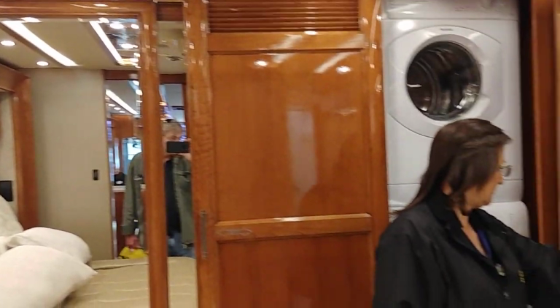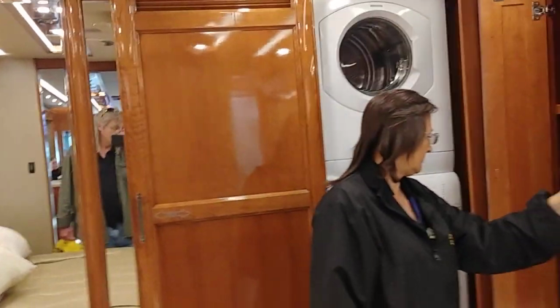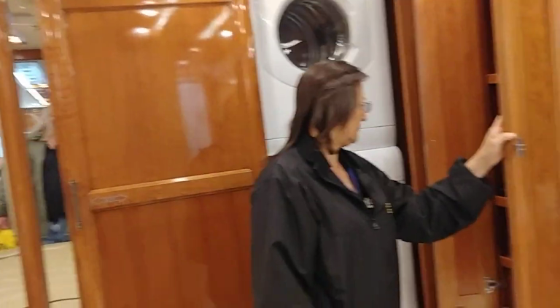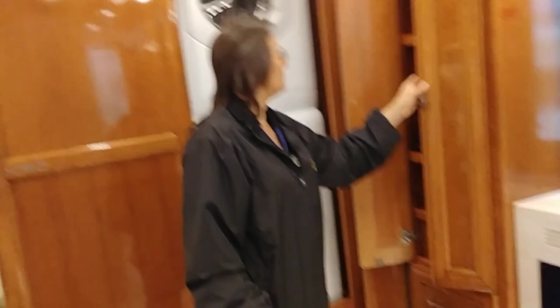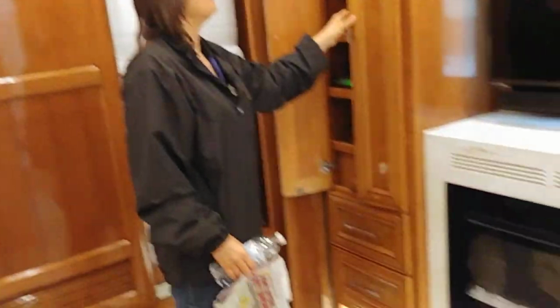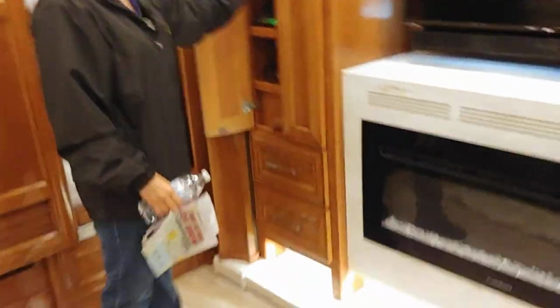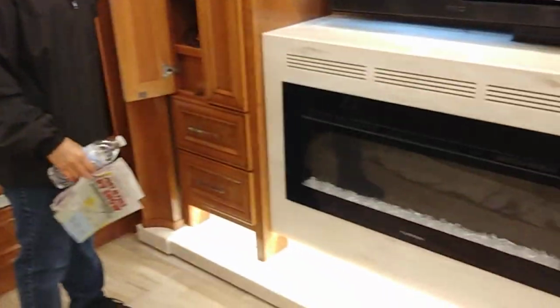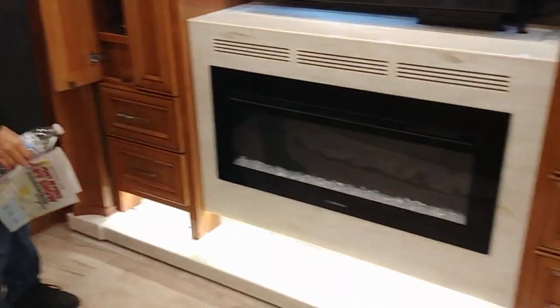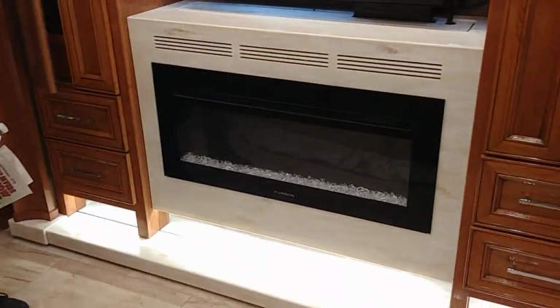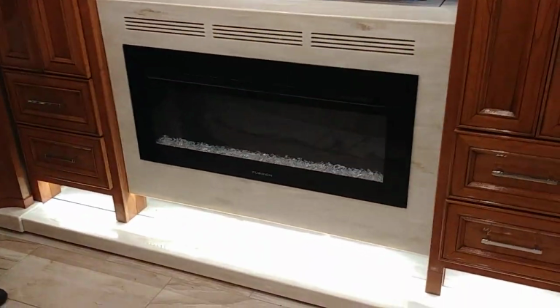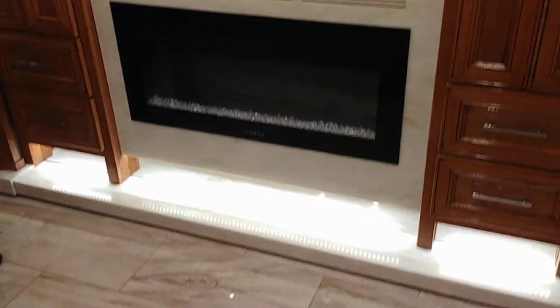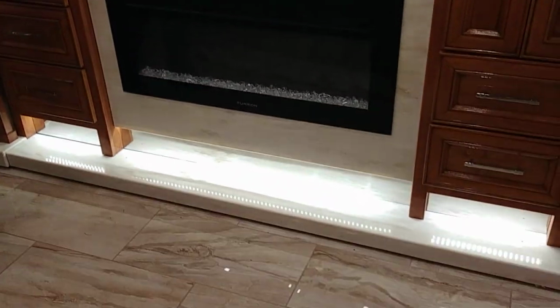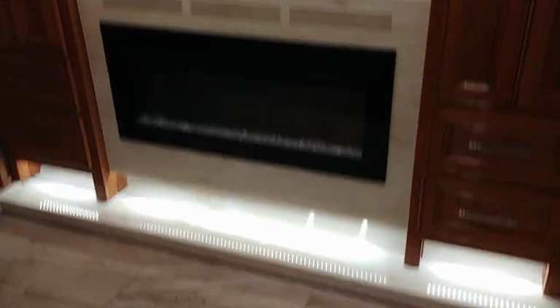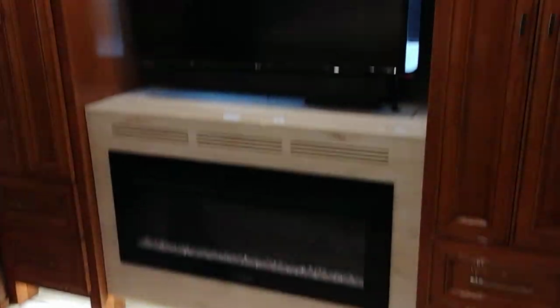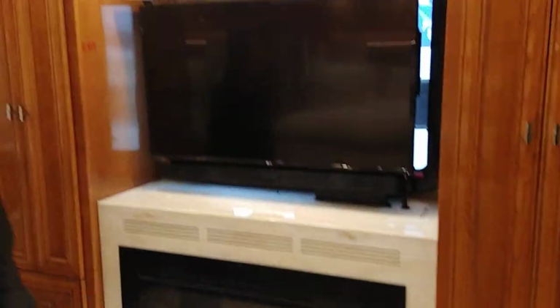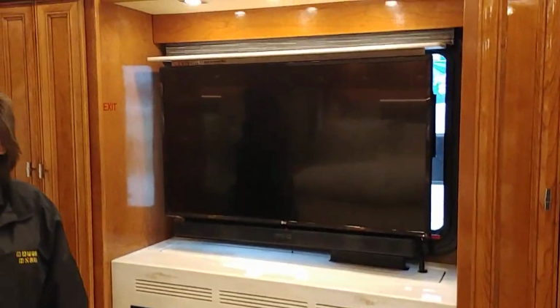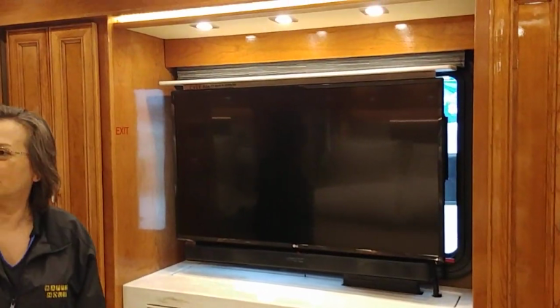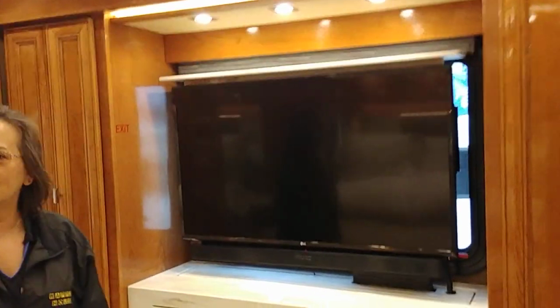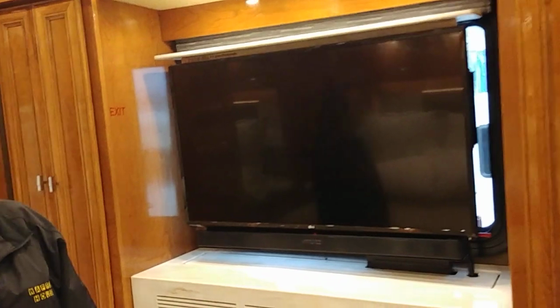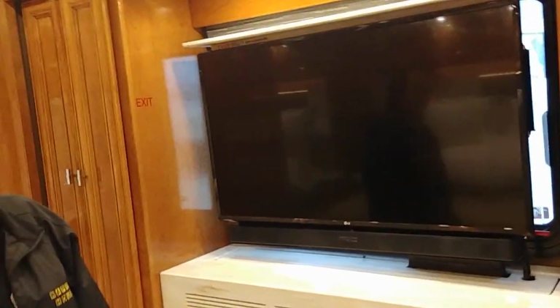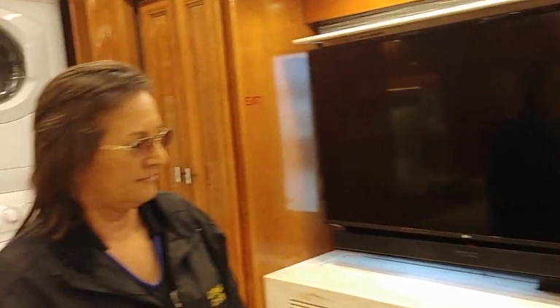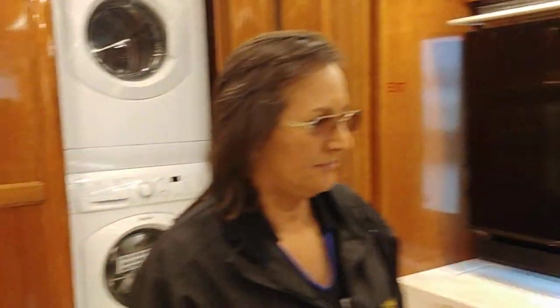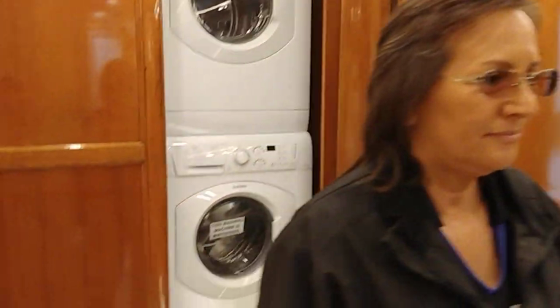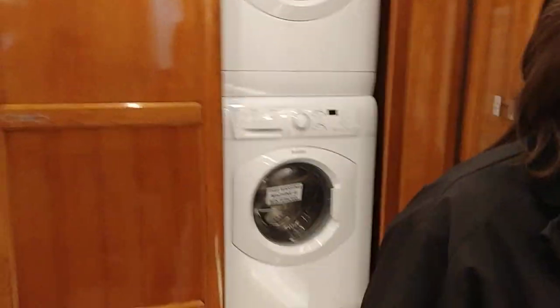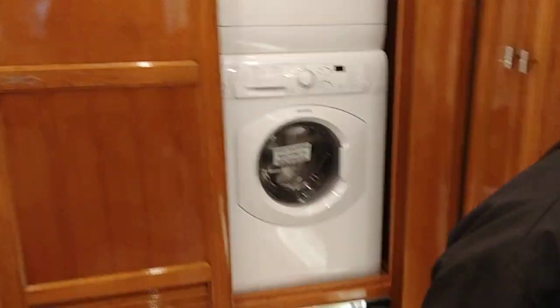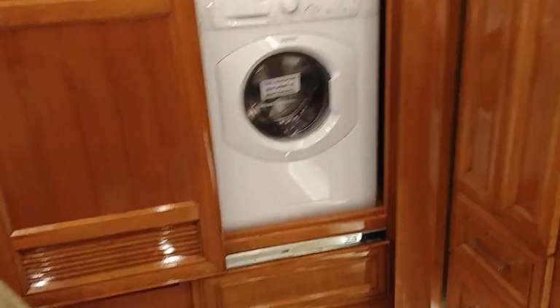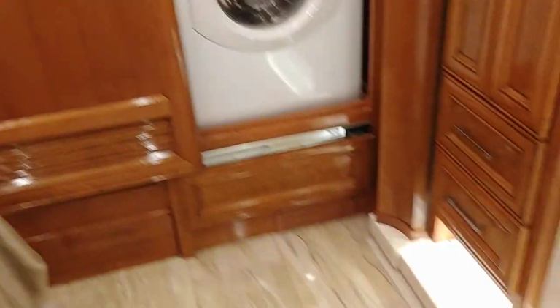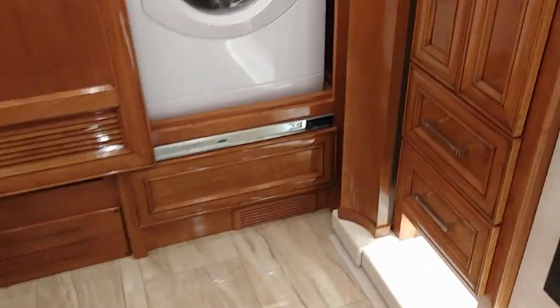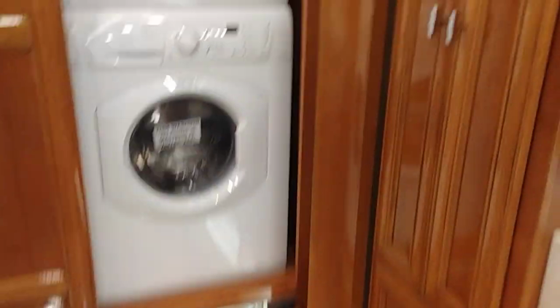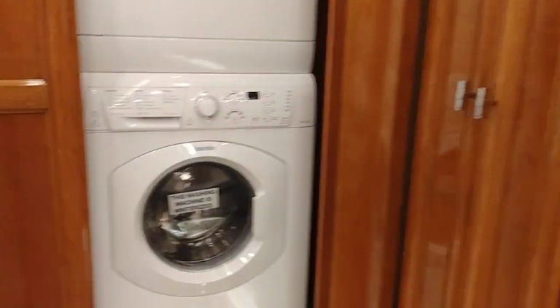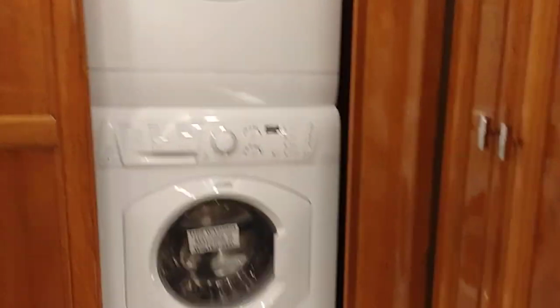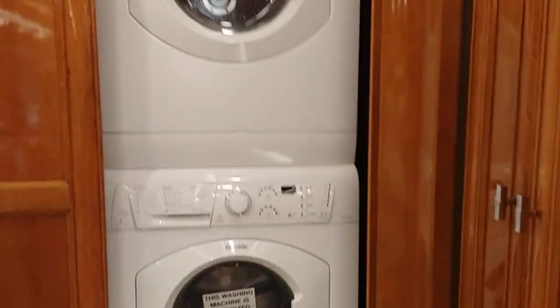You've got a huge closet space there. There's your fireplace and the boudoir. Look at that — stackable washer and dryer.